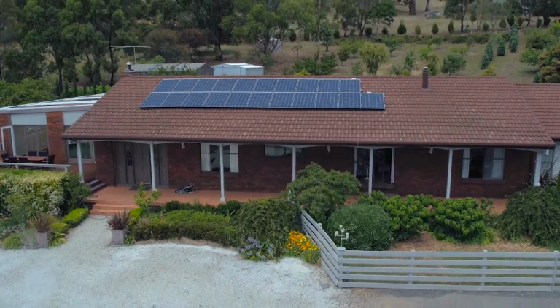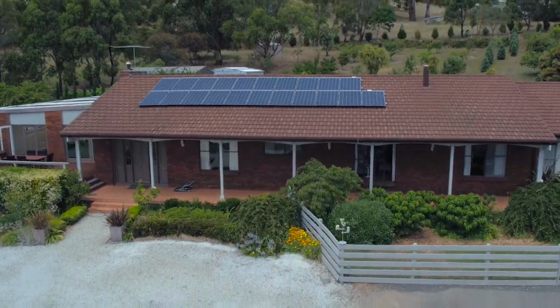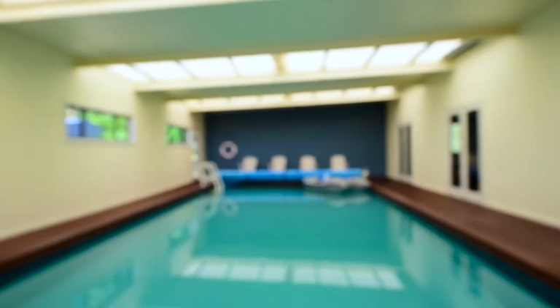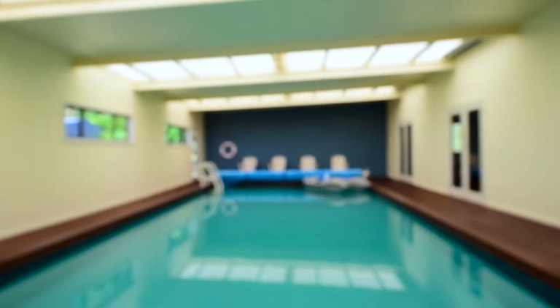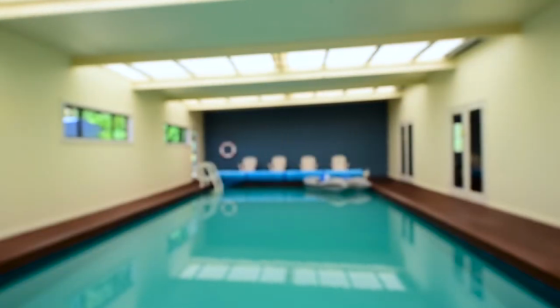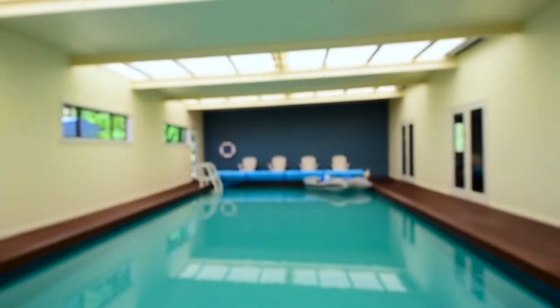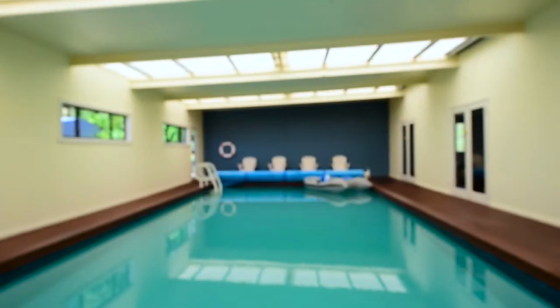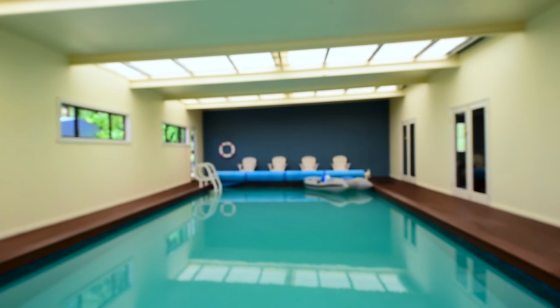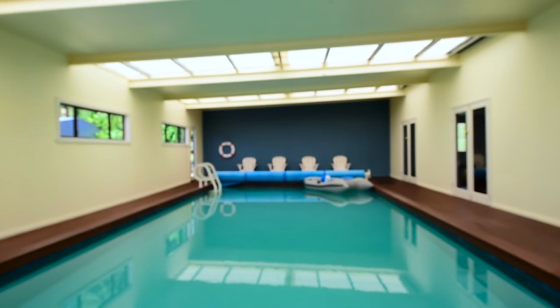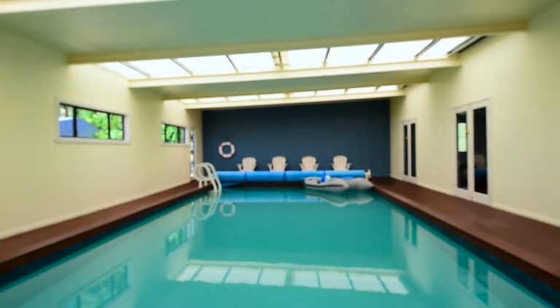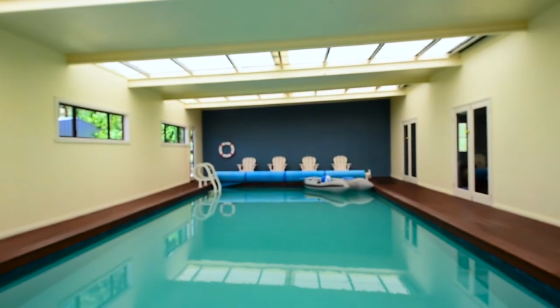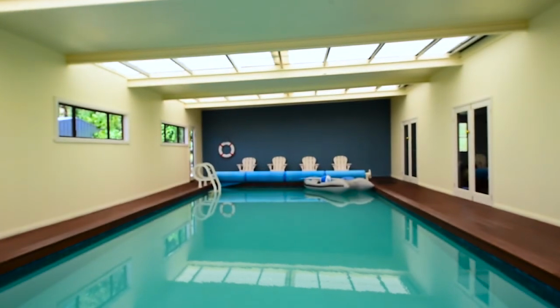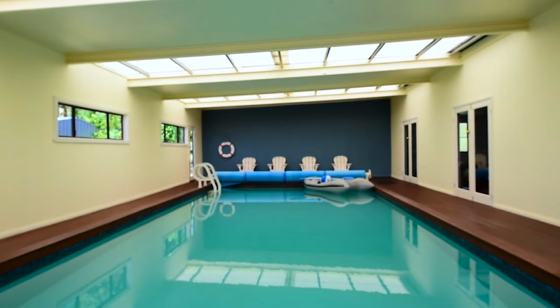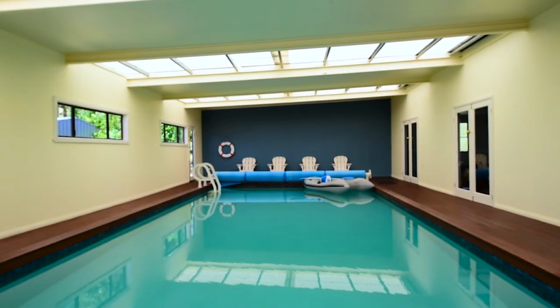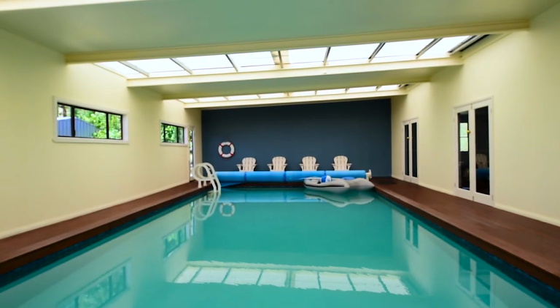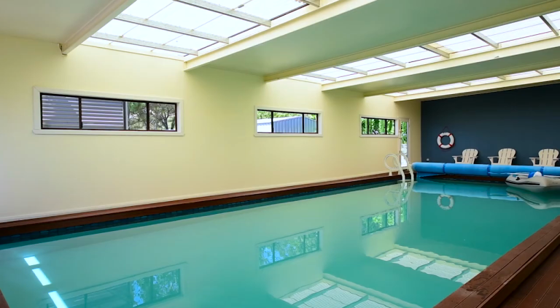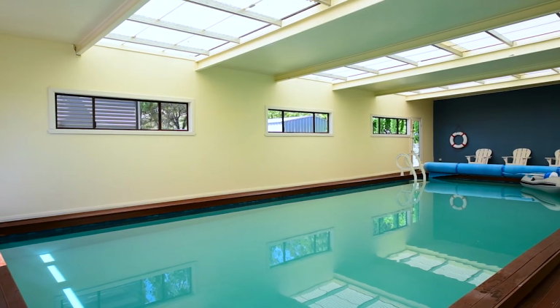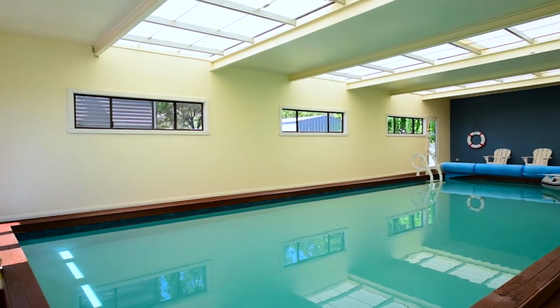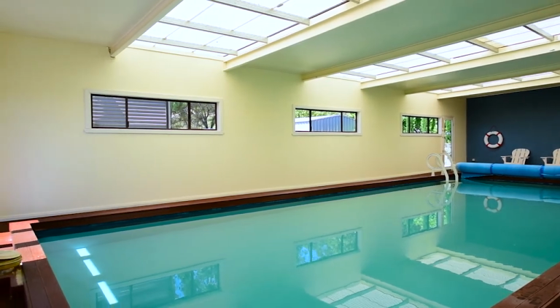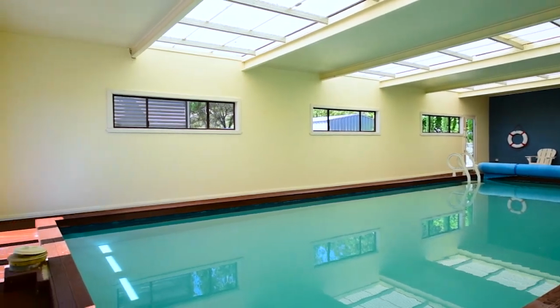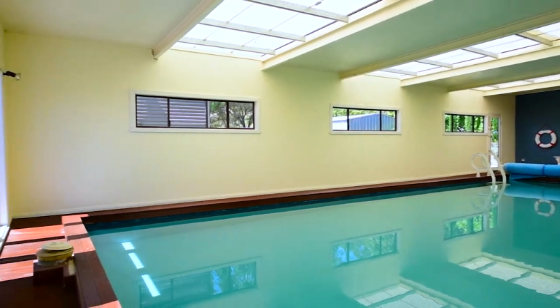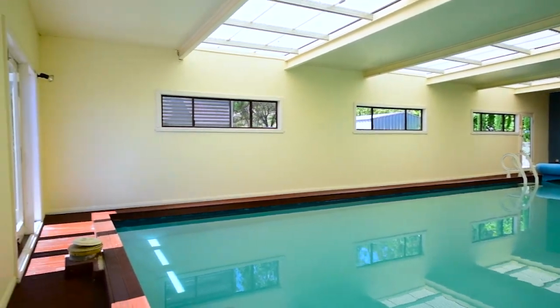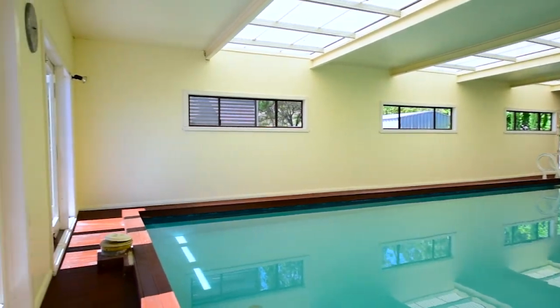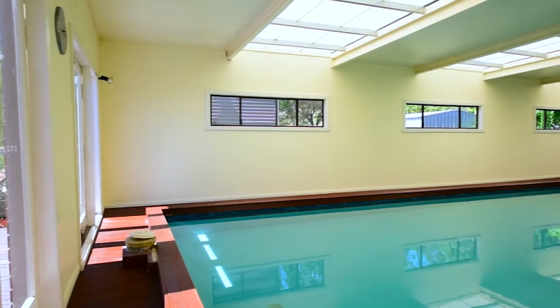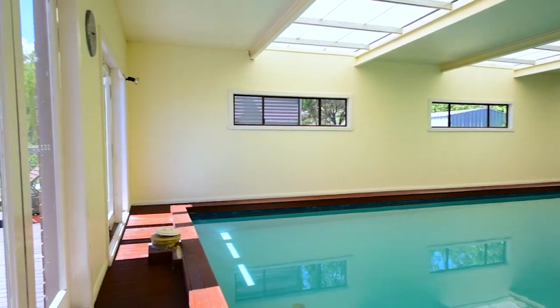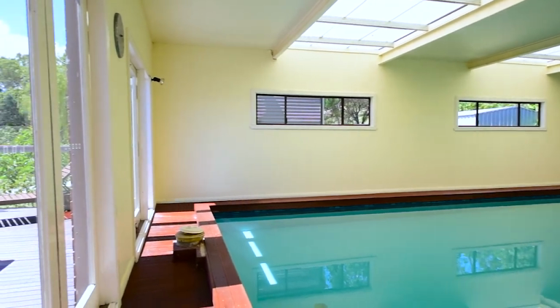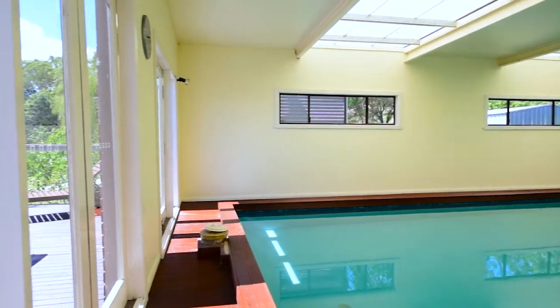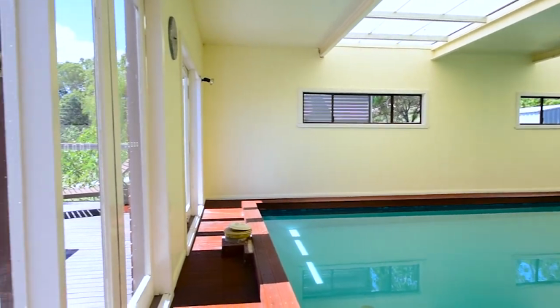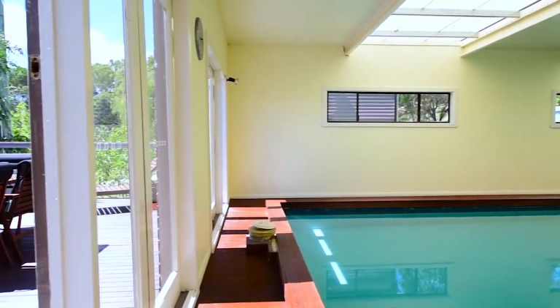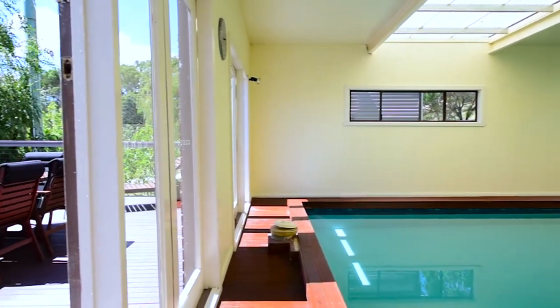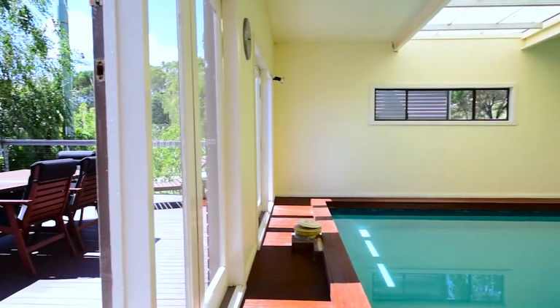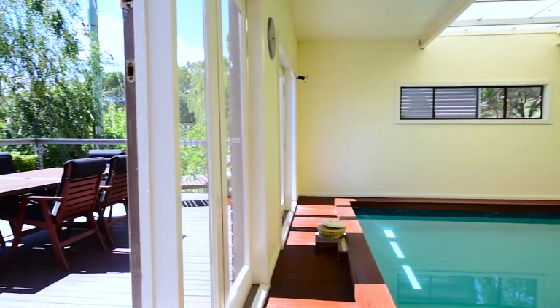The family will spend hours in the large indoor lap swimming pool with options of either solar or electric heating, and doors opening onto the north-facing deck with lovely views.